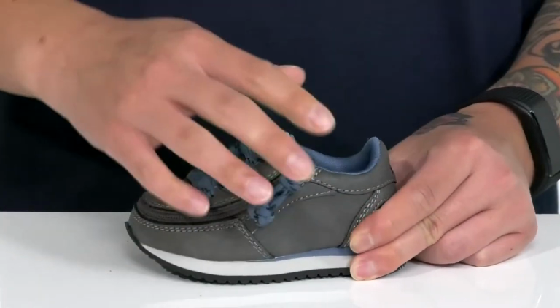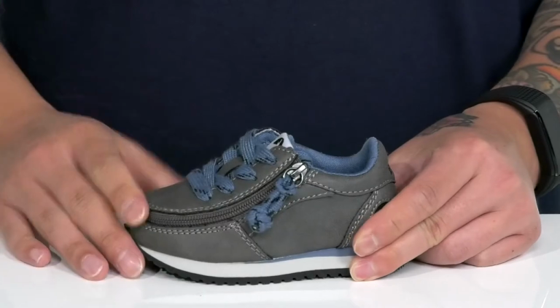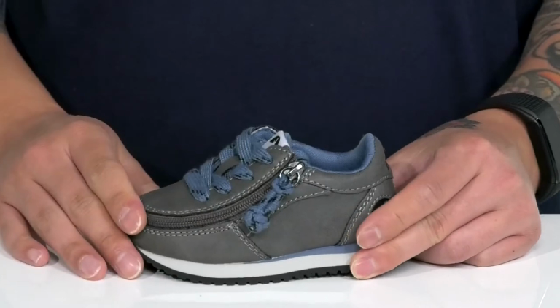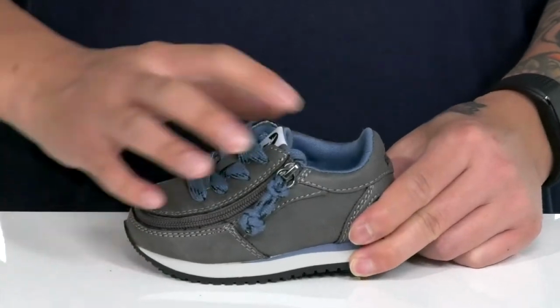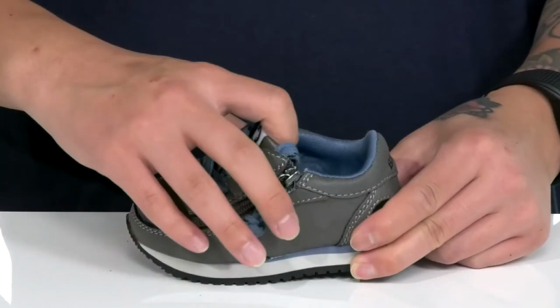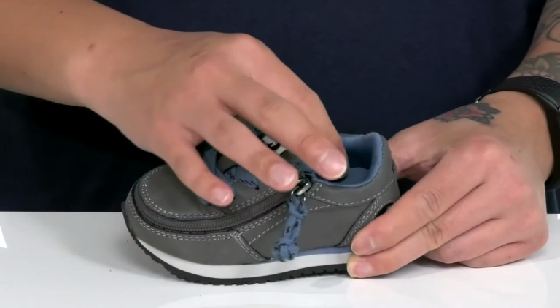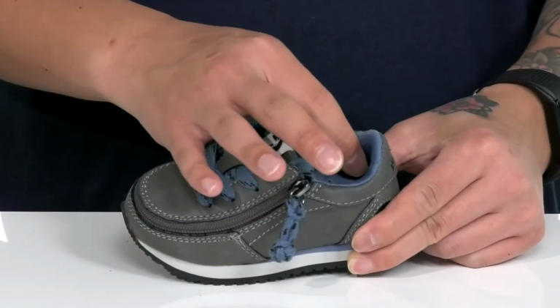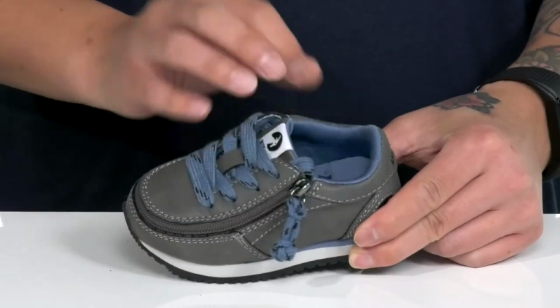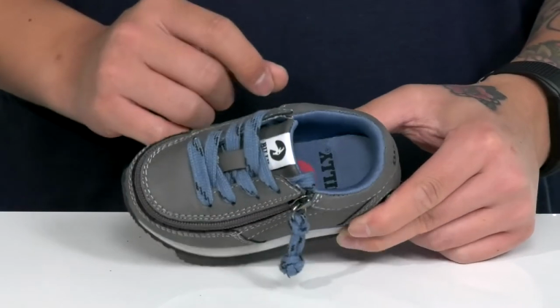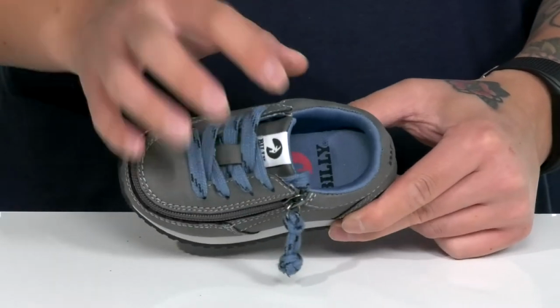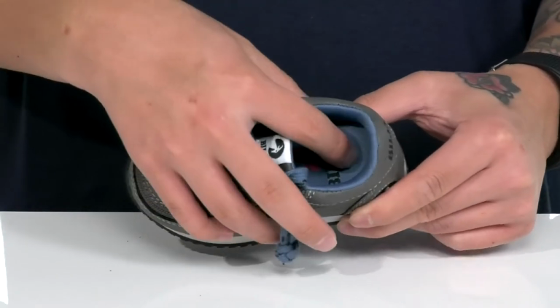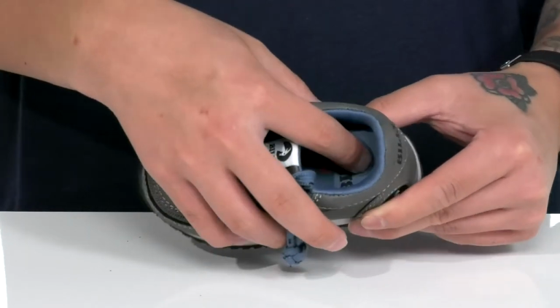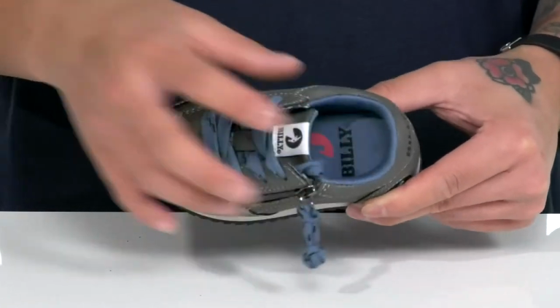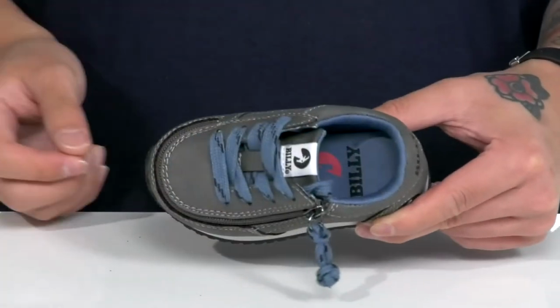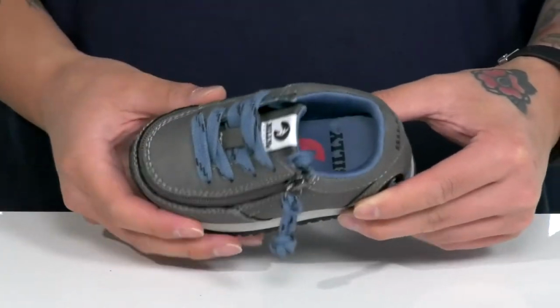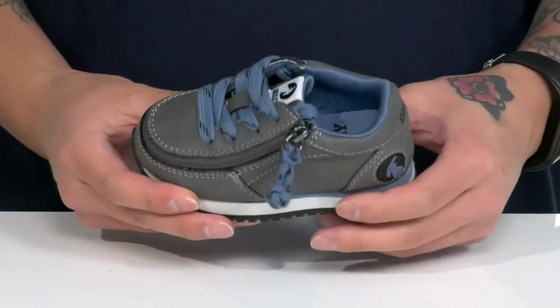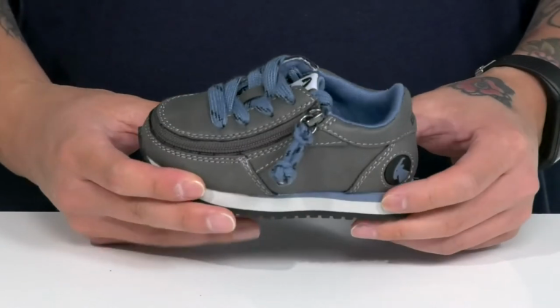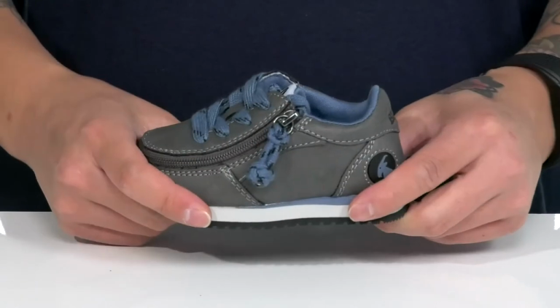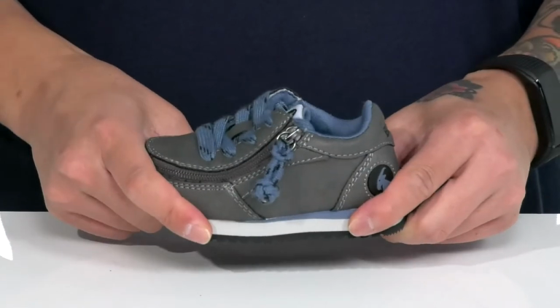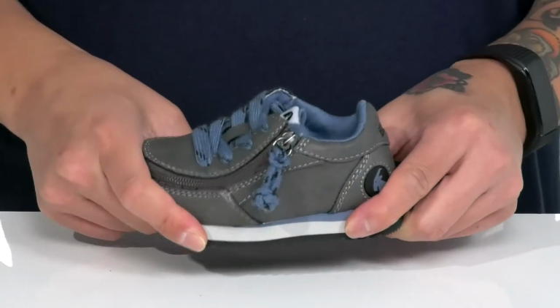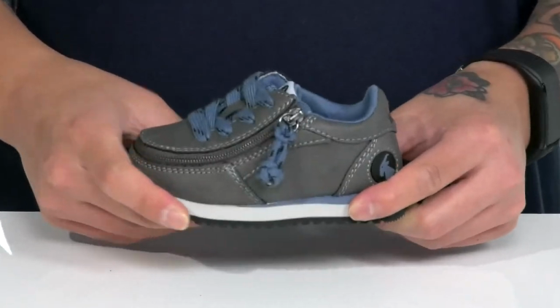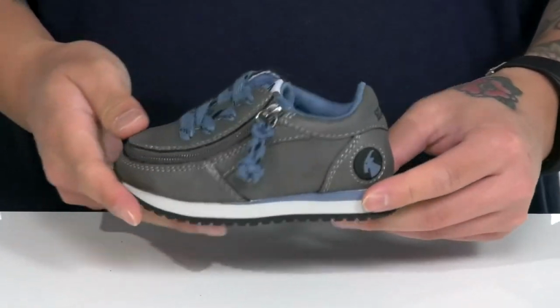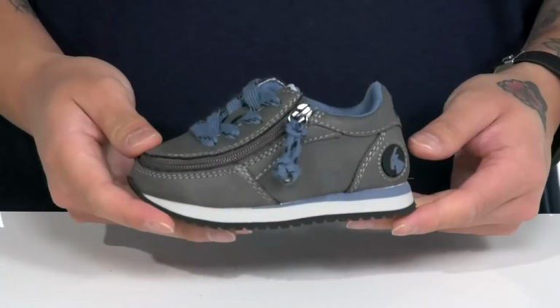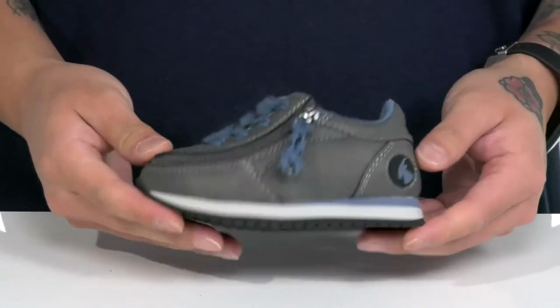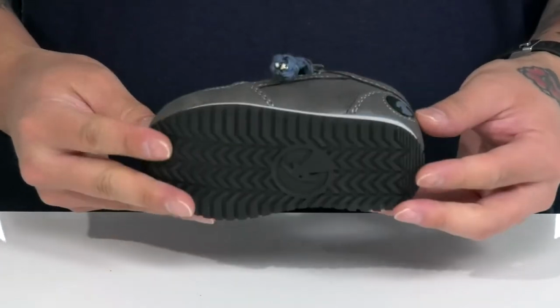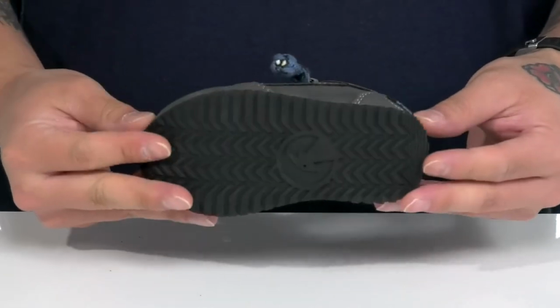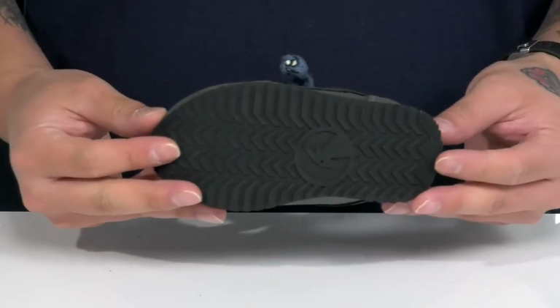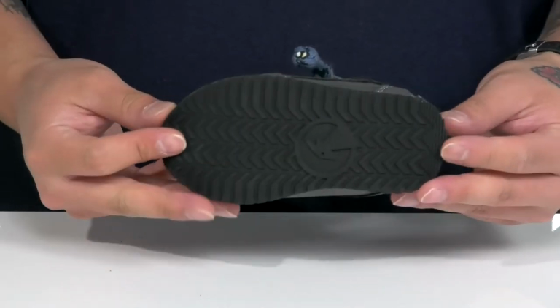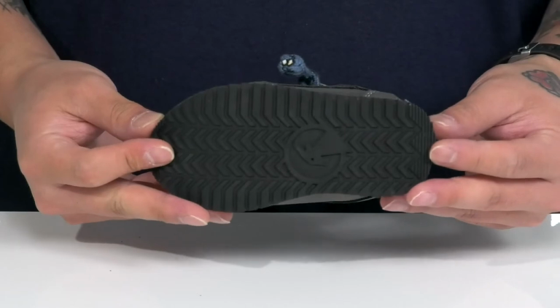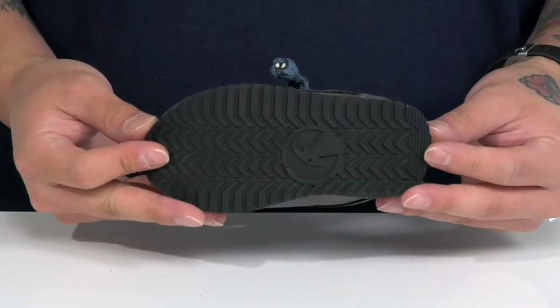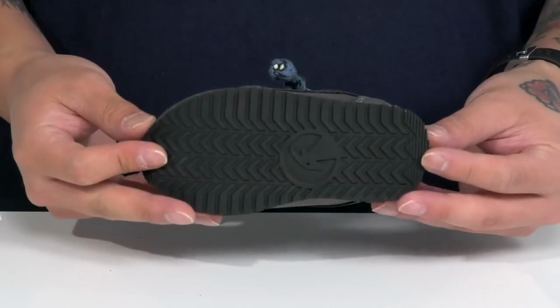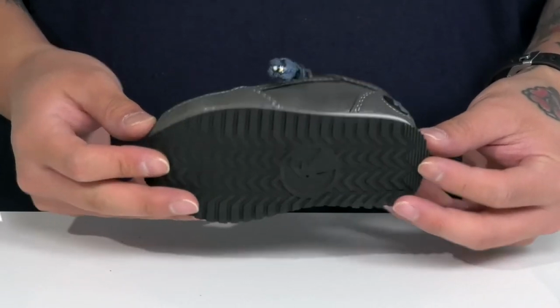They're ready to head out the door. Padding on the tongue and collar with a quick-drying textile lining and a cushioned footbed to help keep them comfortable. Shock-absorbing foam on the midsole and a nice sturdy design on the shoe itself. It all sits on top of a textured rubber outsole to keep them stable.